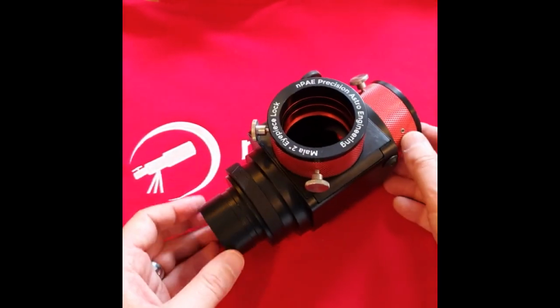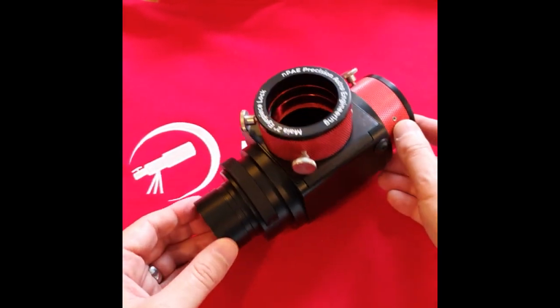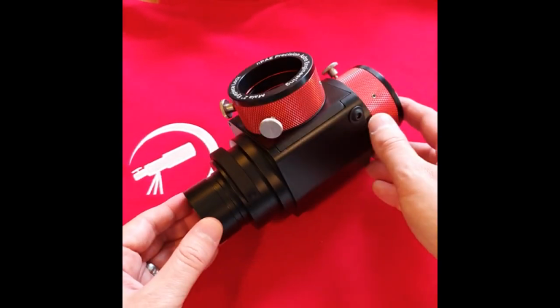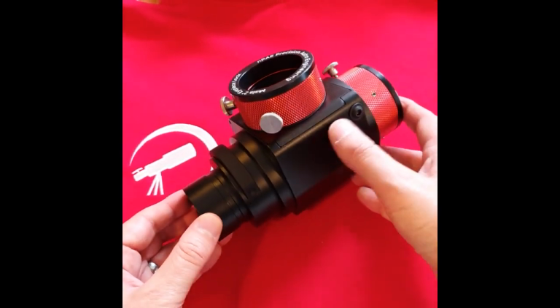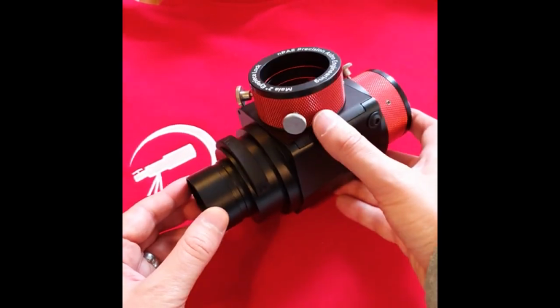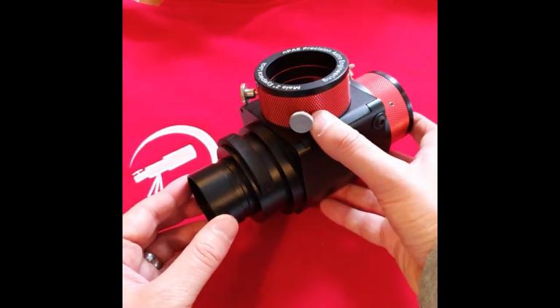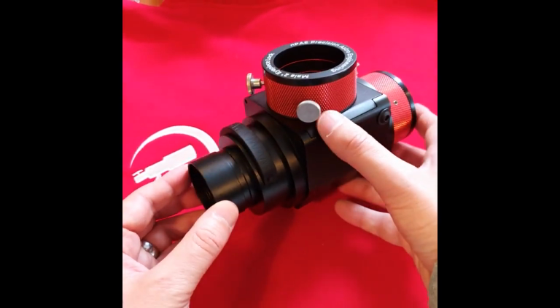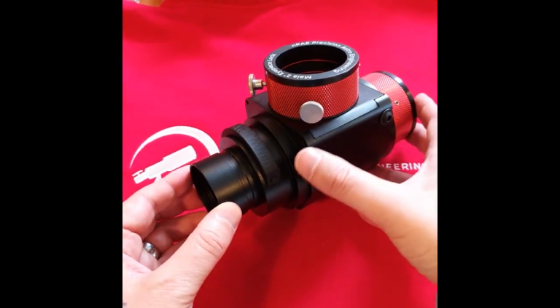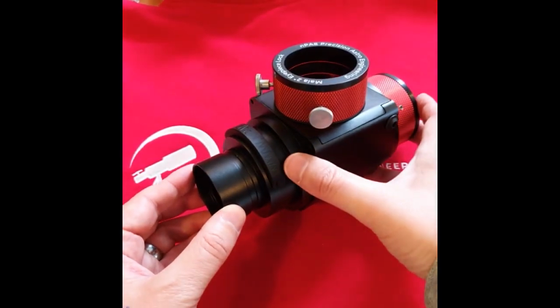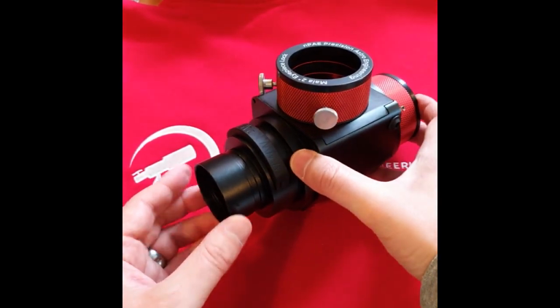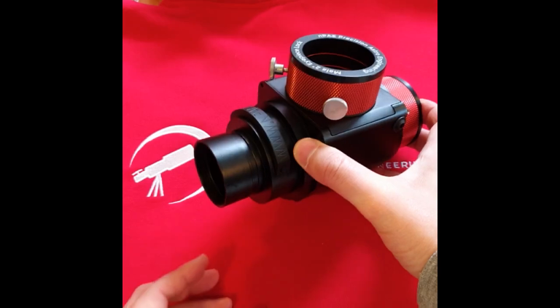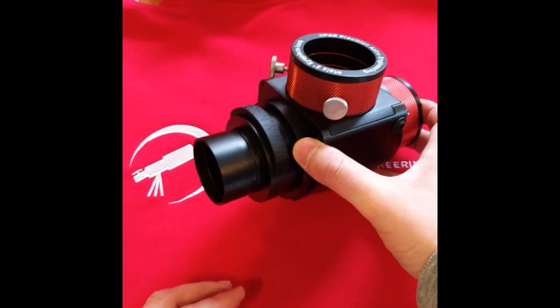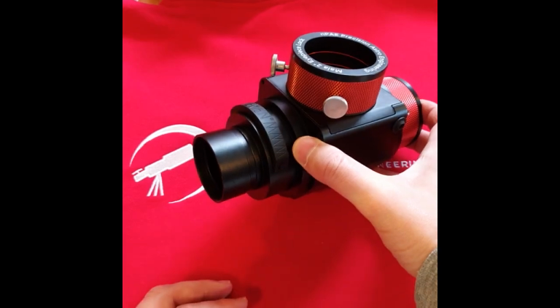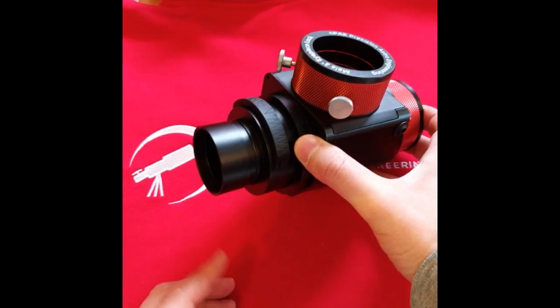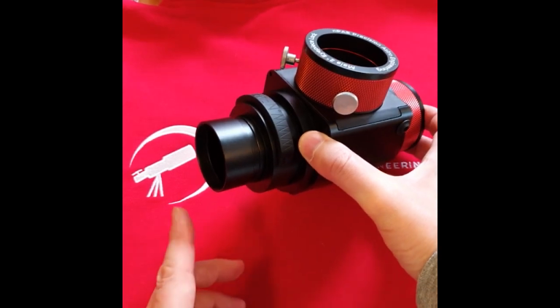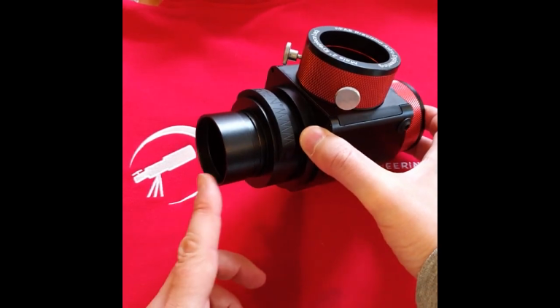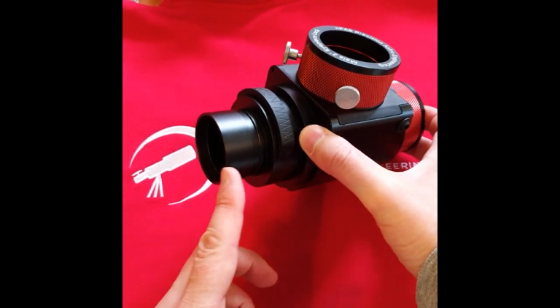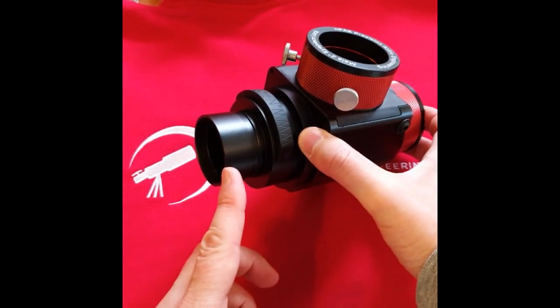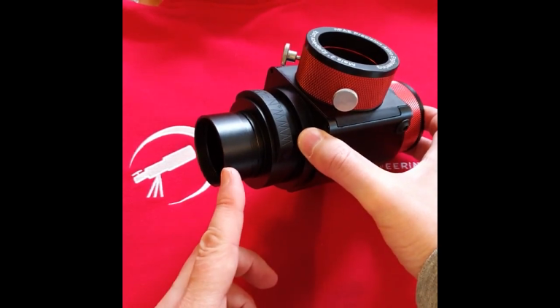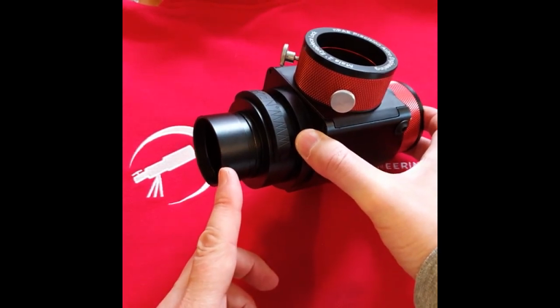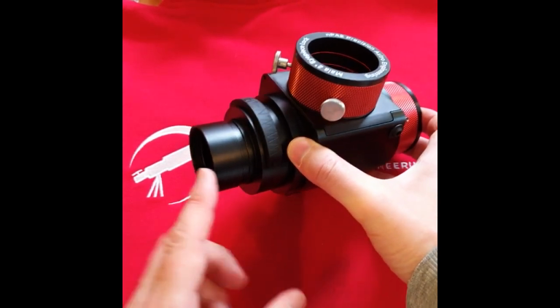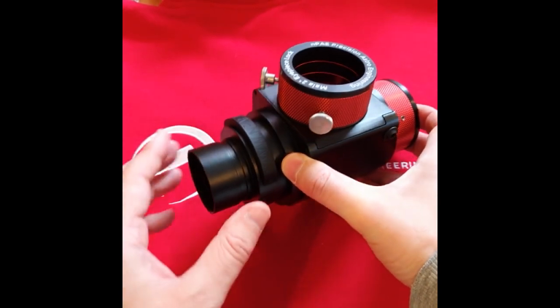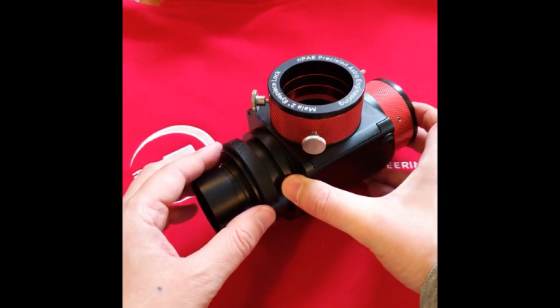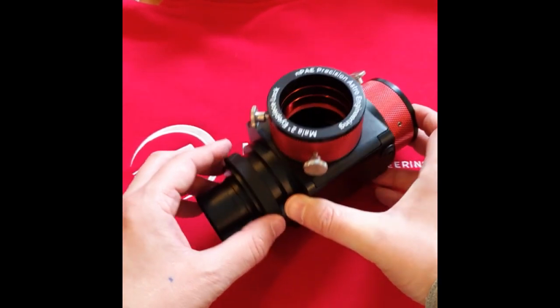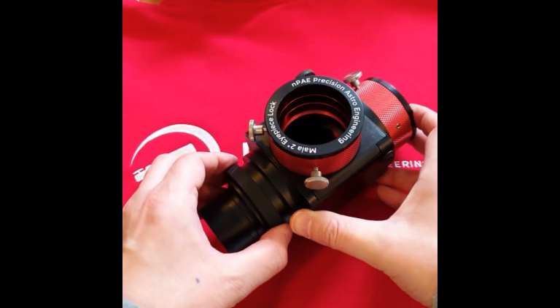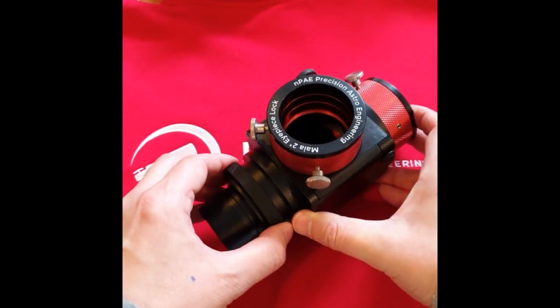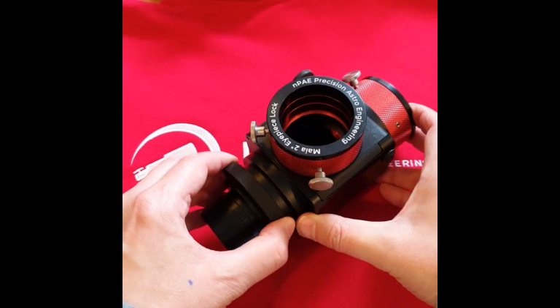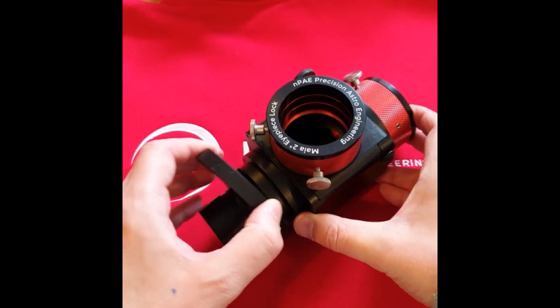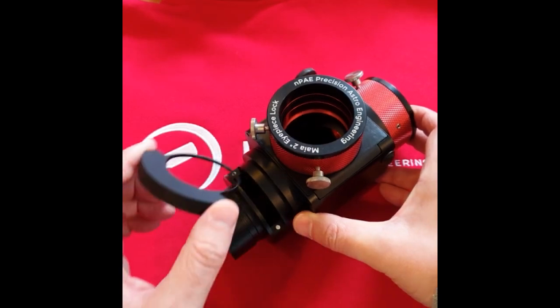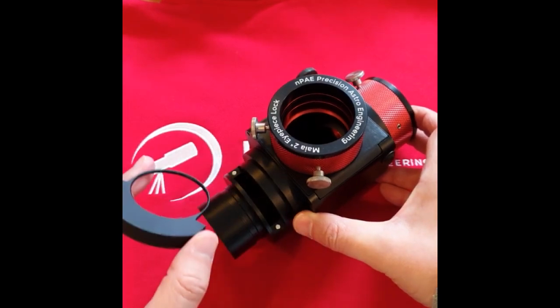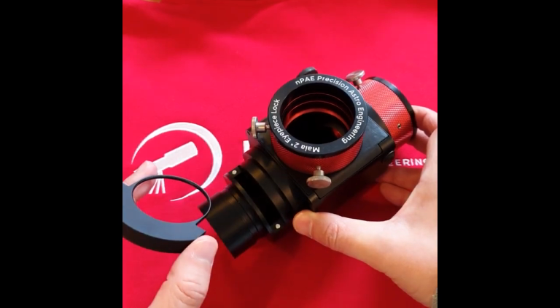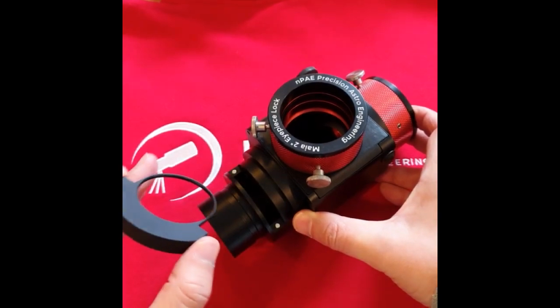At the front you have the opportunity for two different filters, one in the nose and one in the magnetically secured chamber.